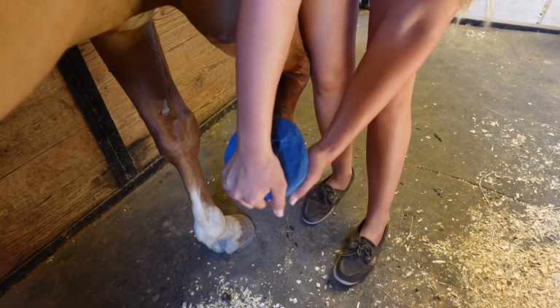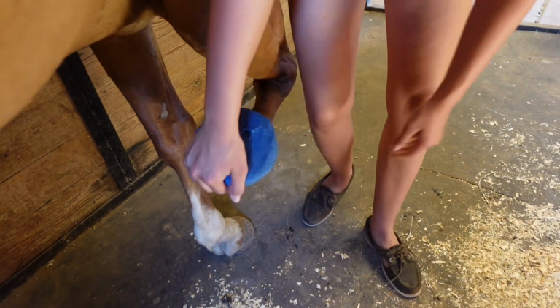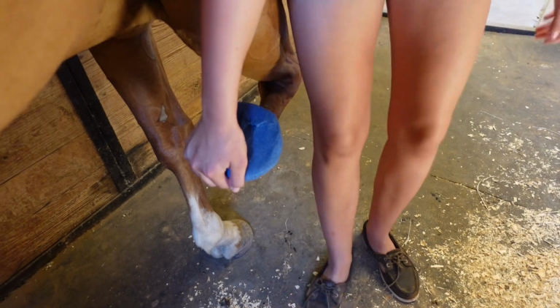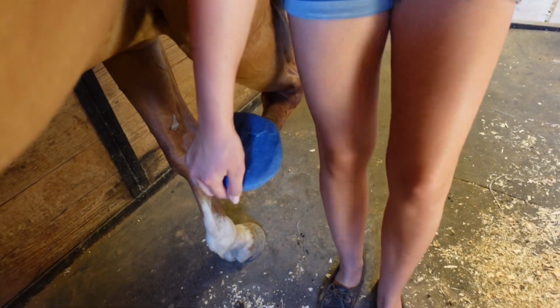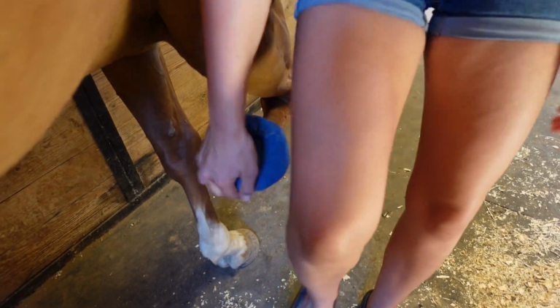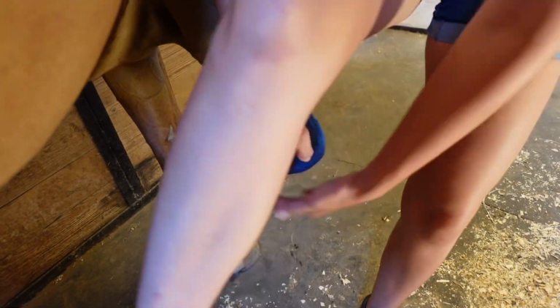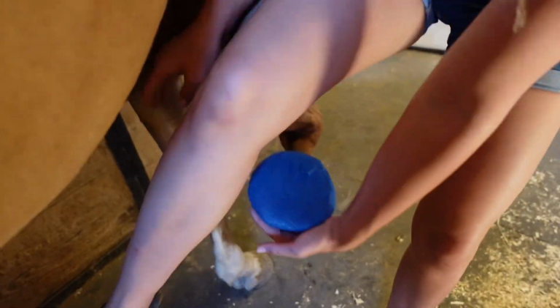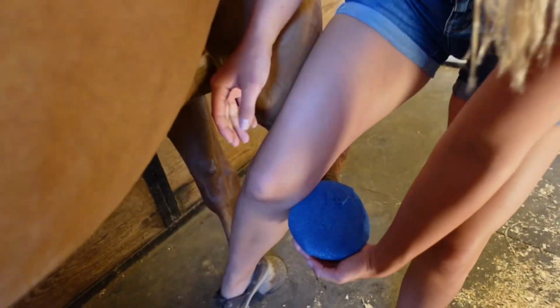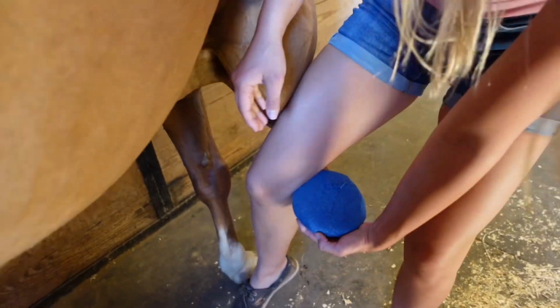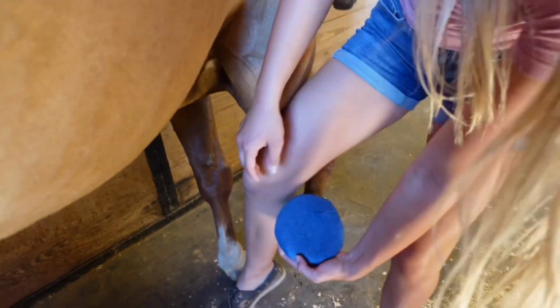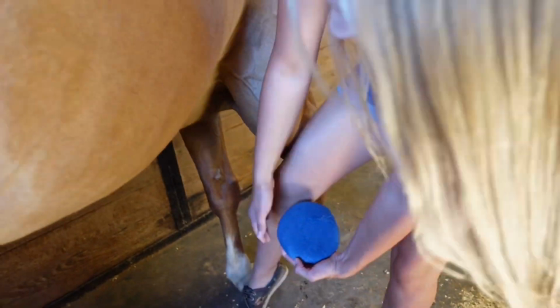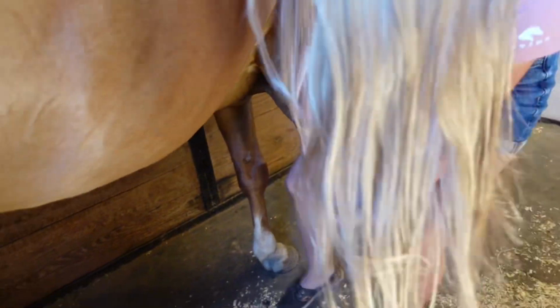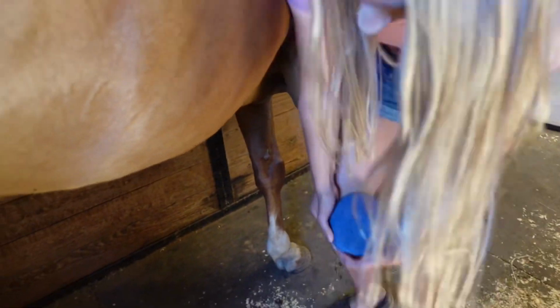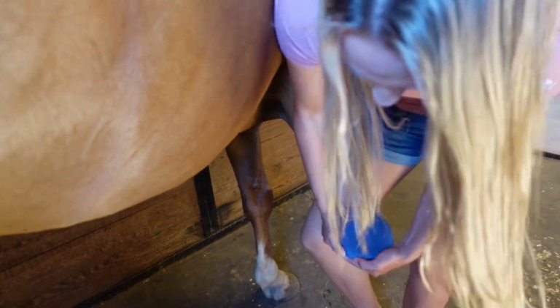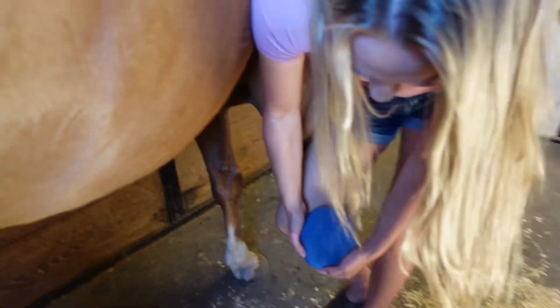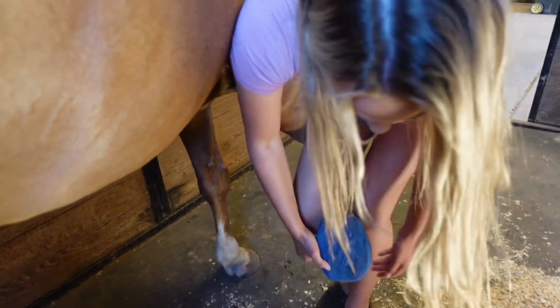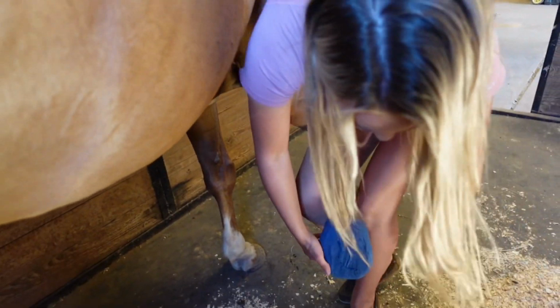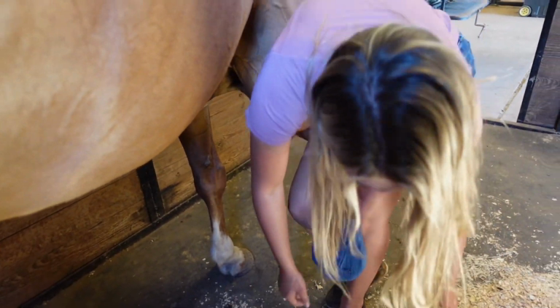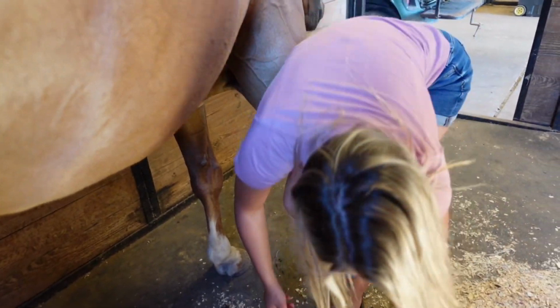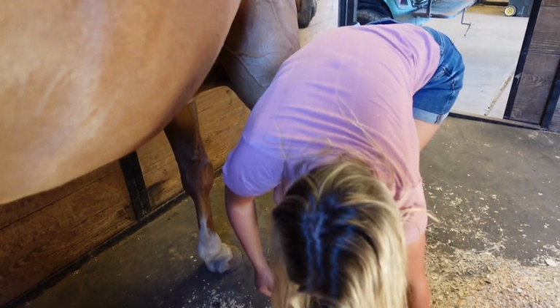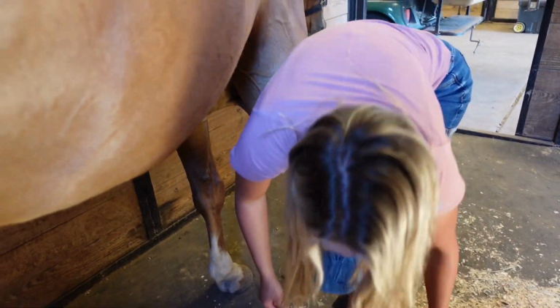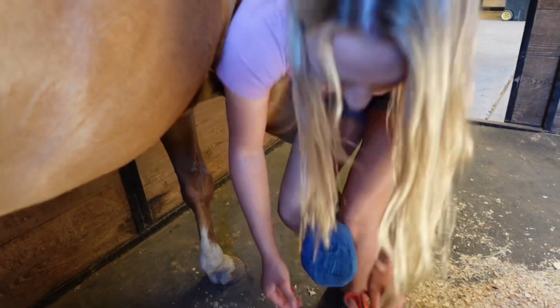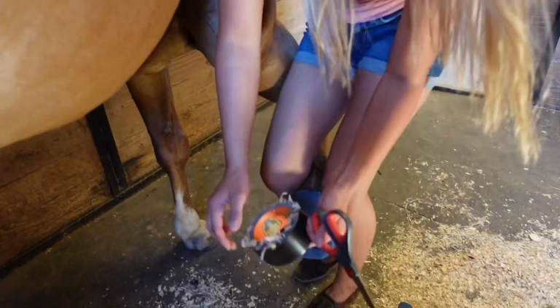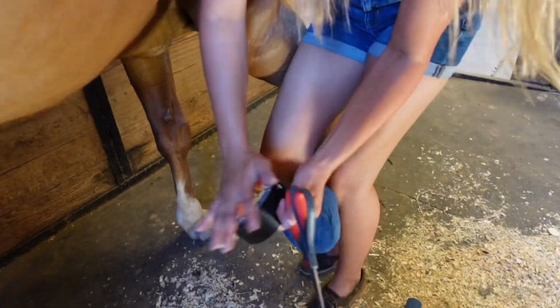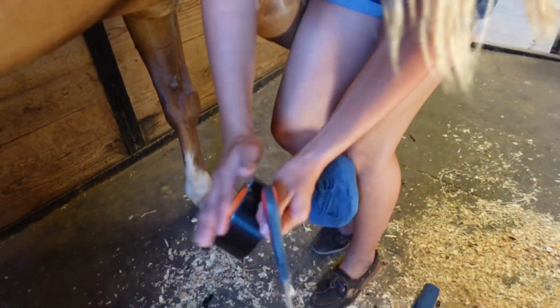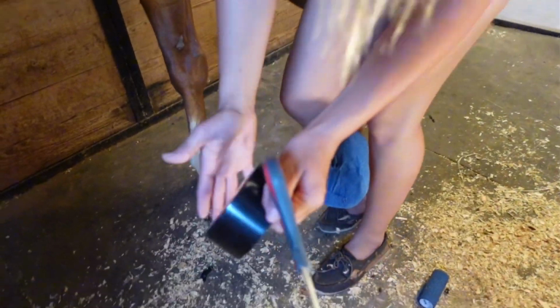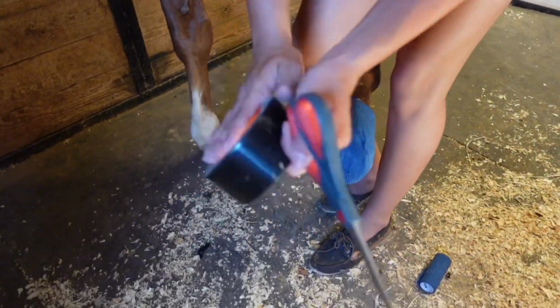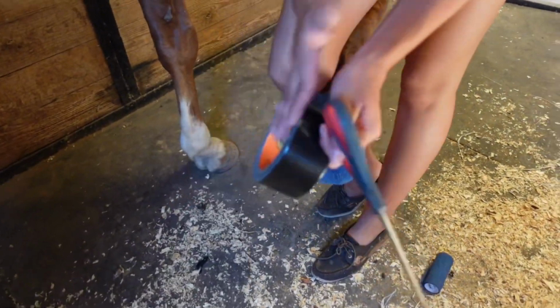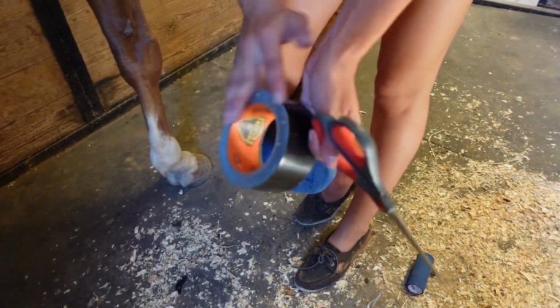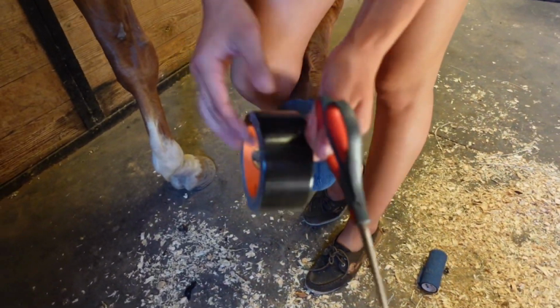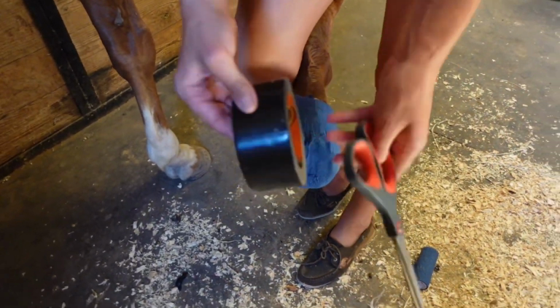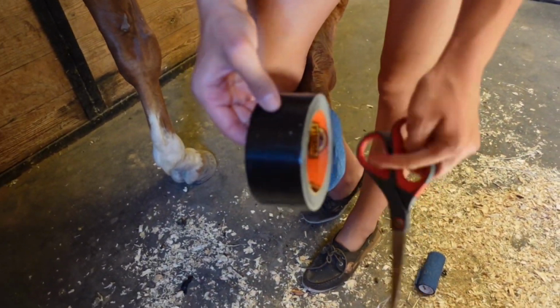Now I'm going to do the farrier thing where your leg holds their leg. Then grab the gorilla tape and scissors.